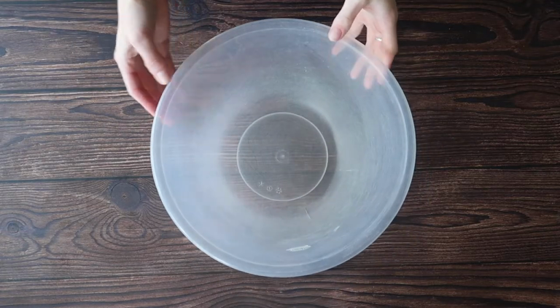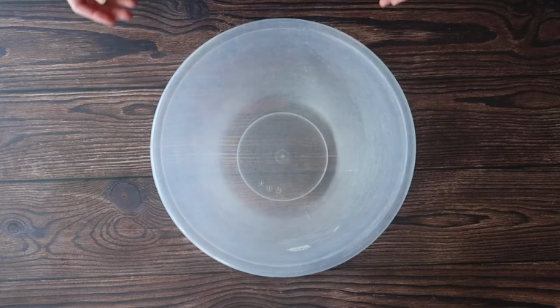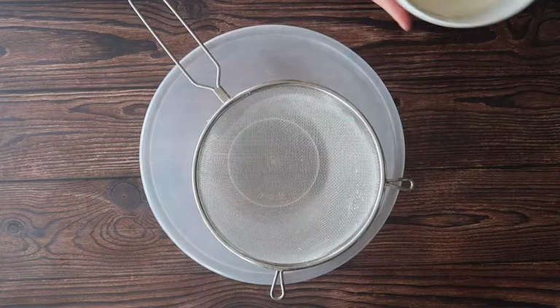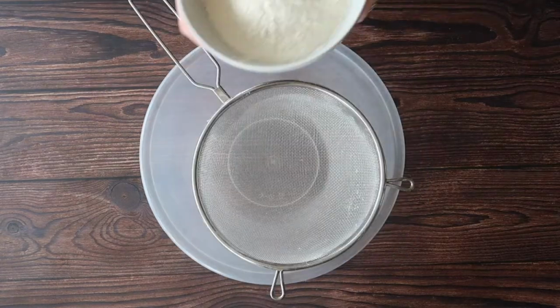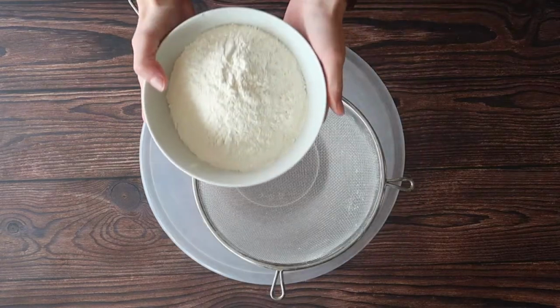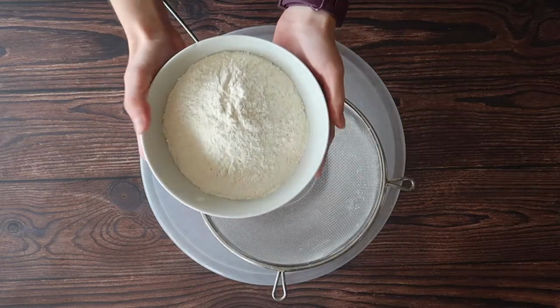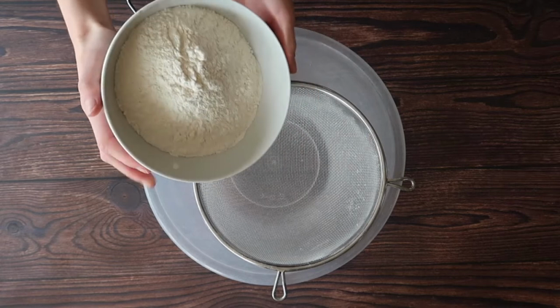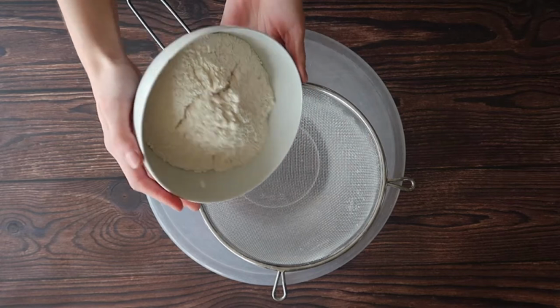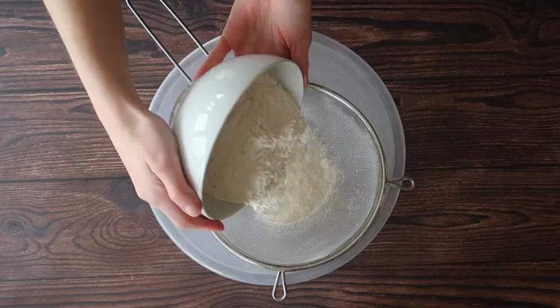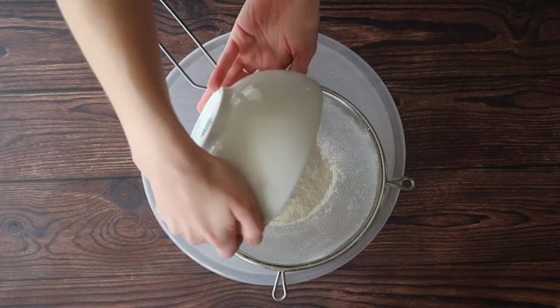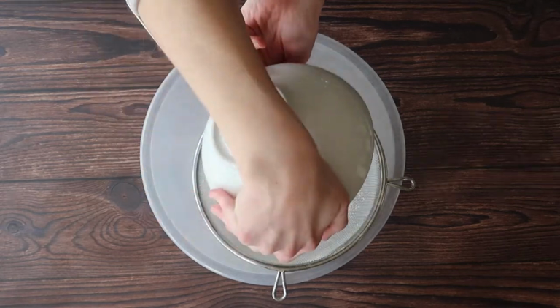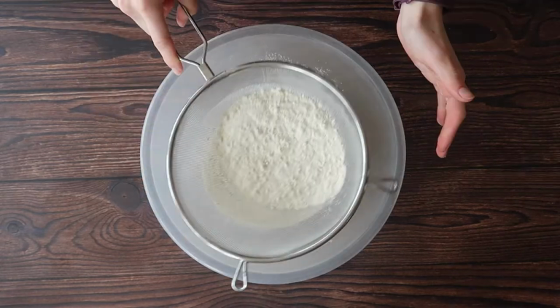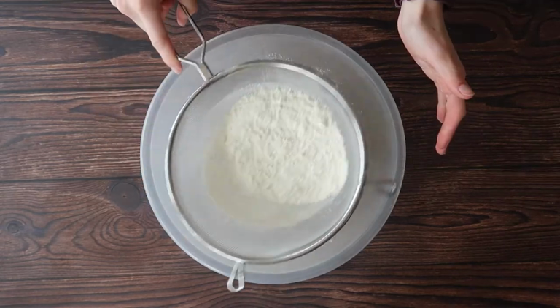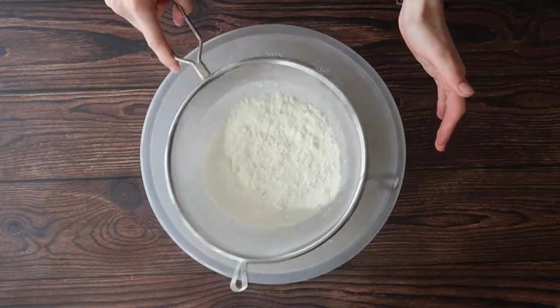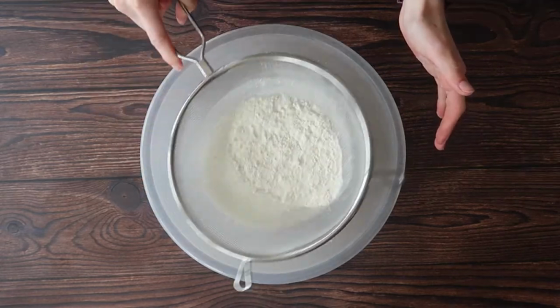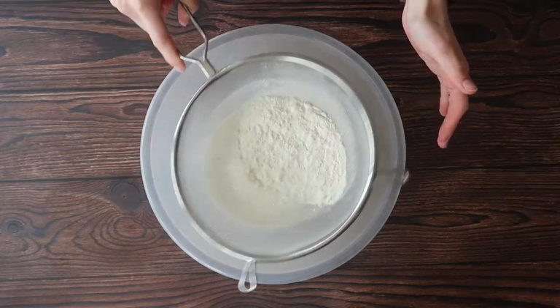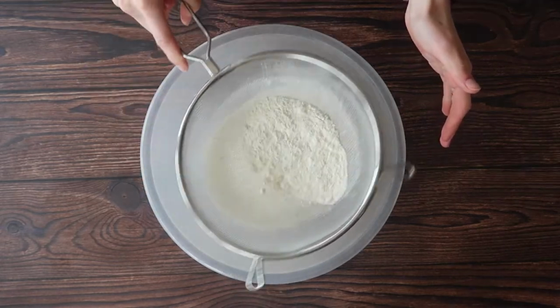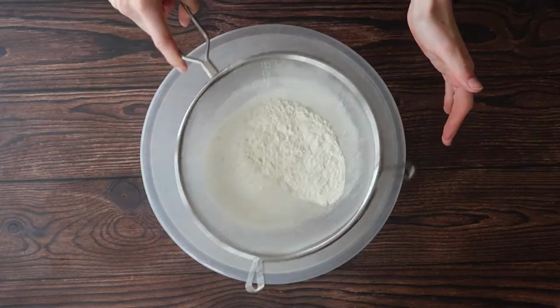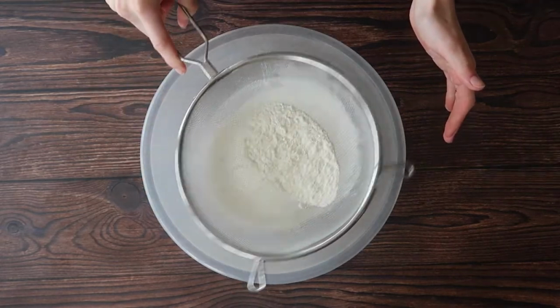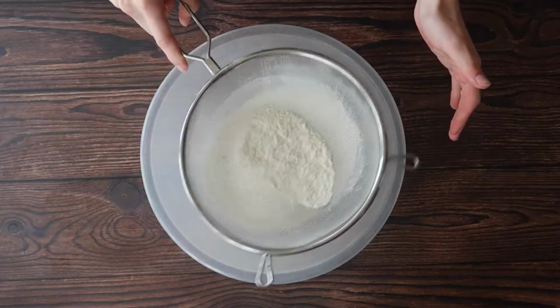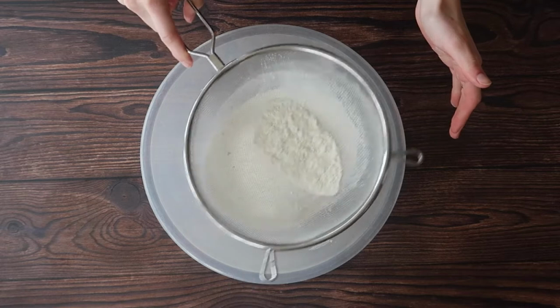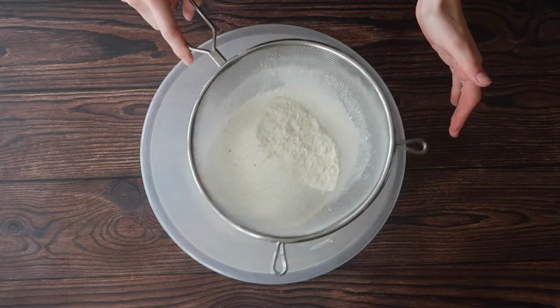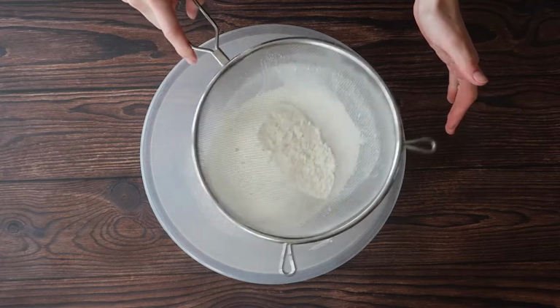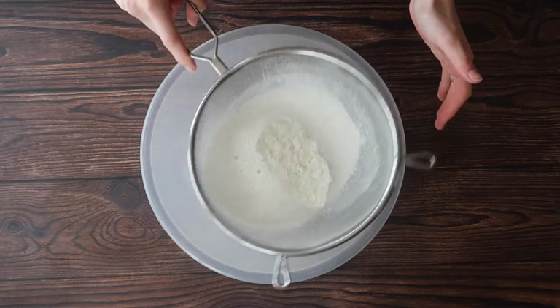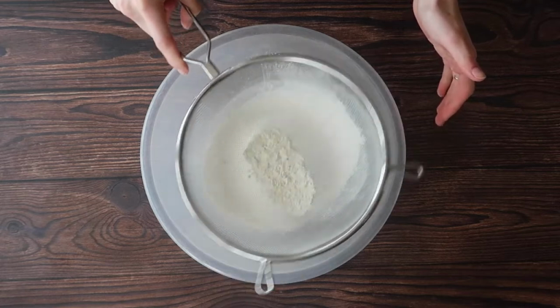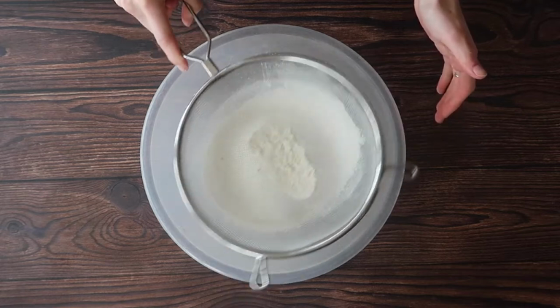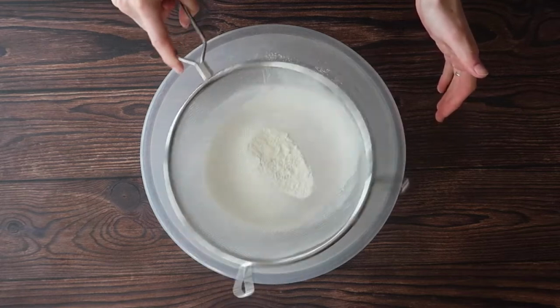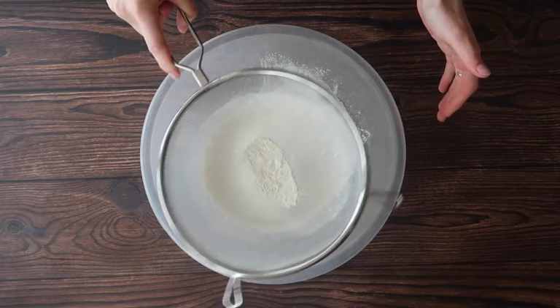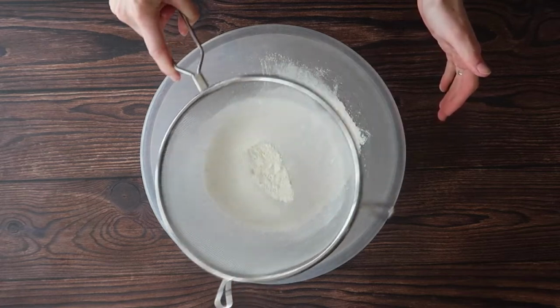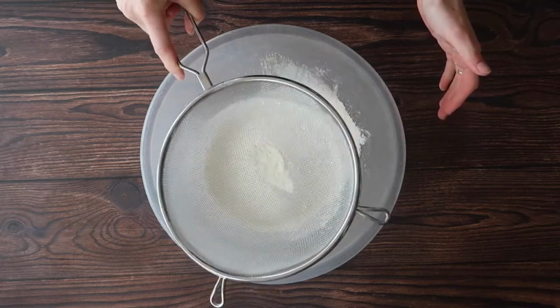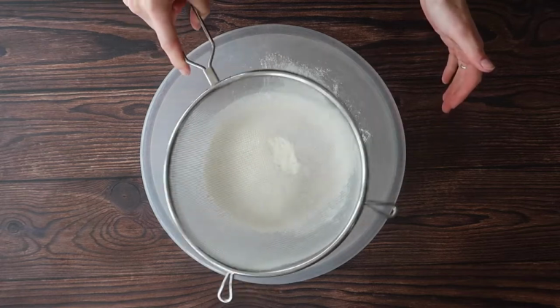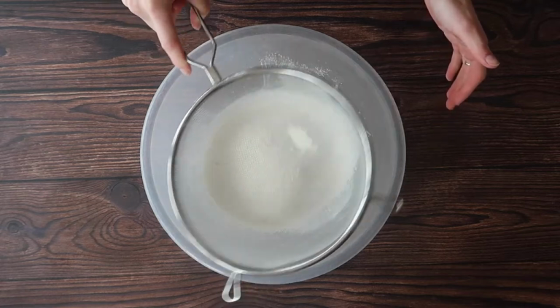To make our pastry we will get a clean mixing bowl and sift in our flour. Just a side note: because we are using salted butter, we don't need to add salt into this pastry mixture.